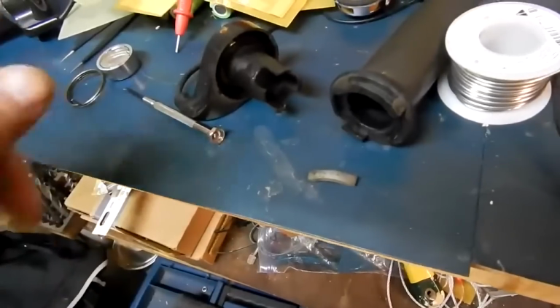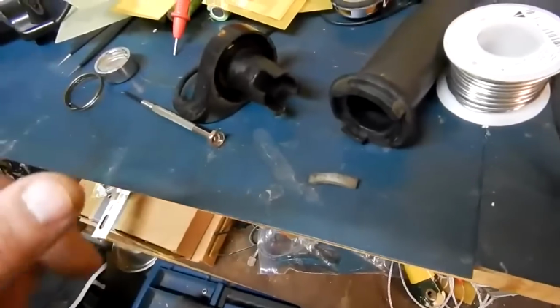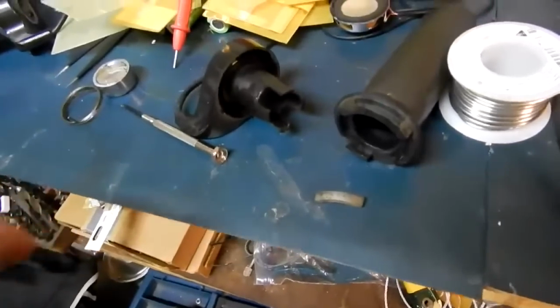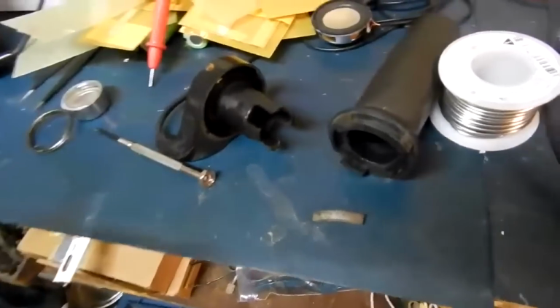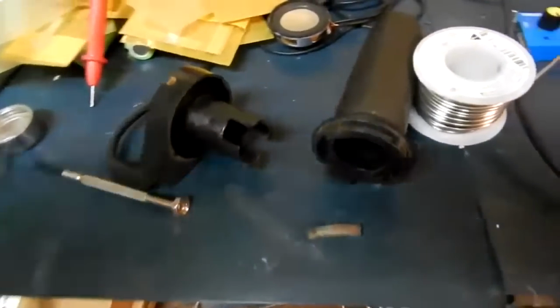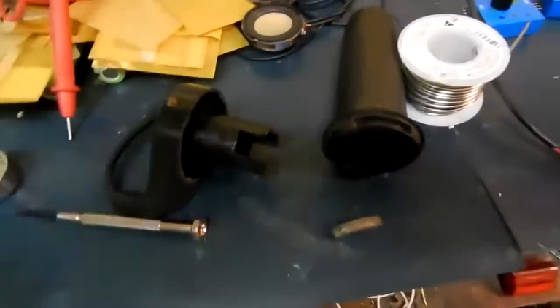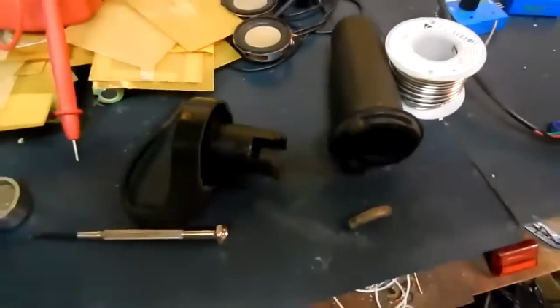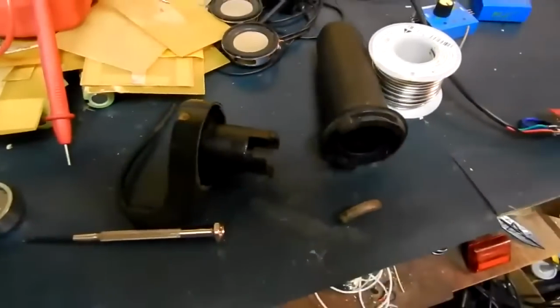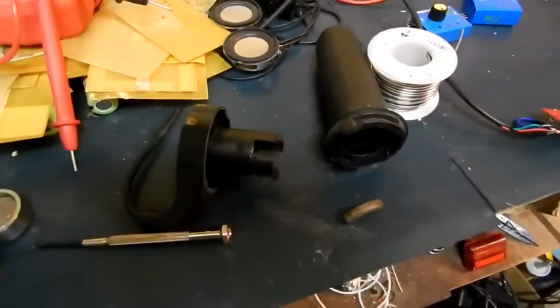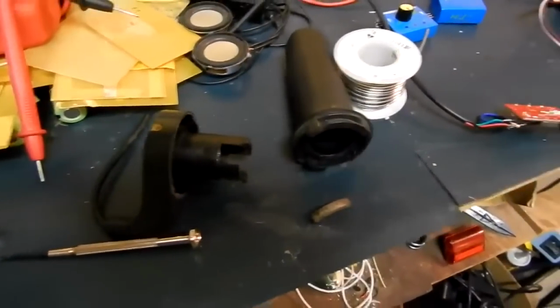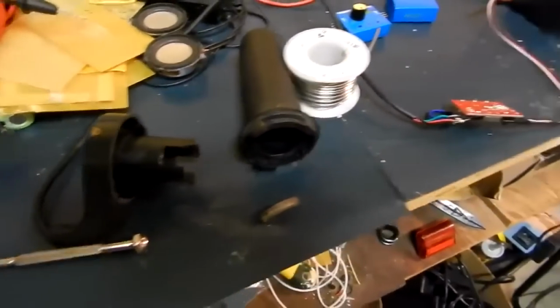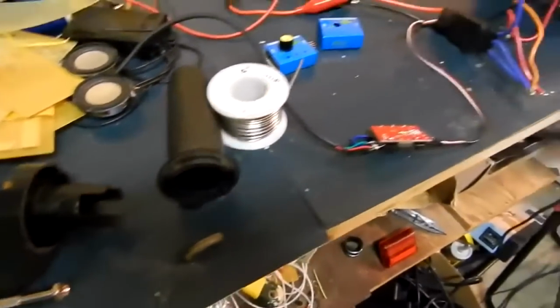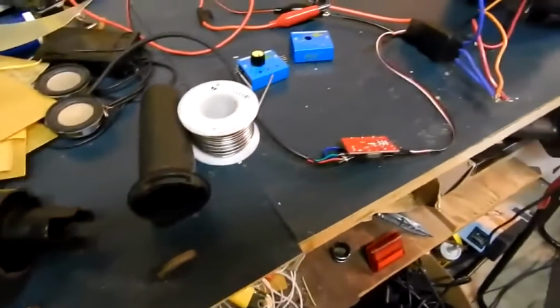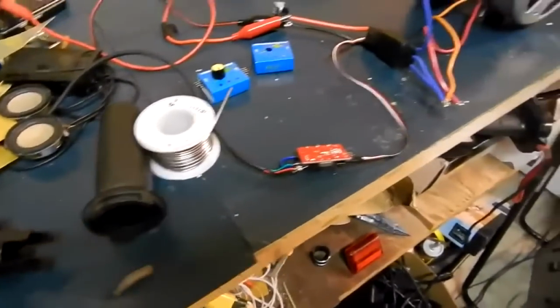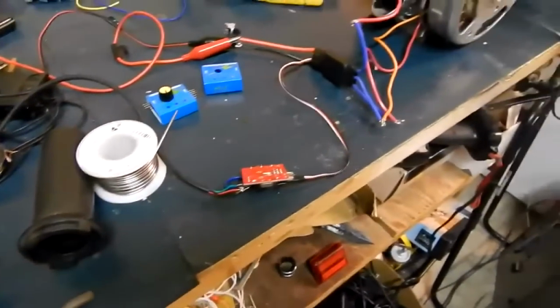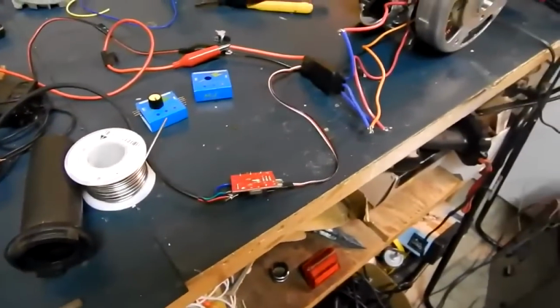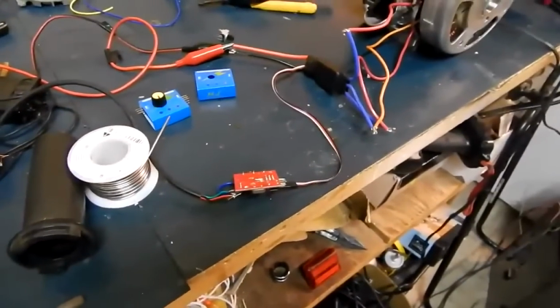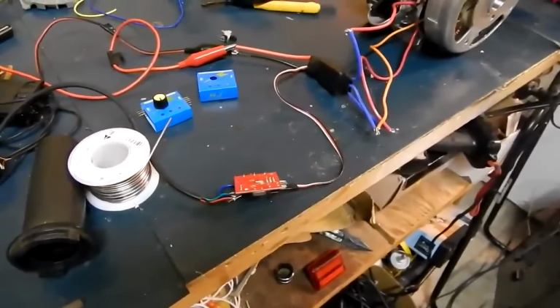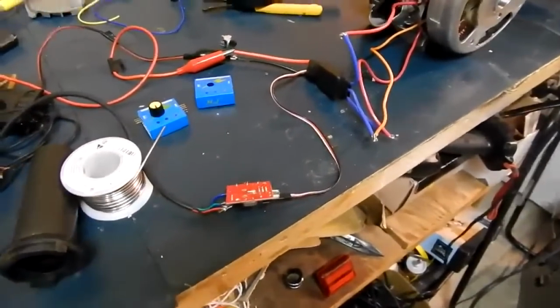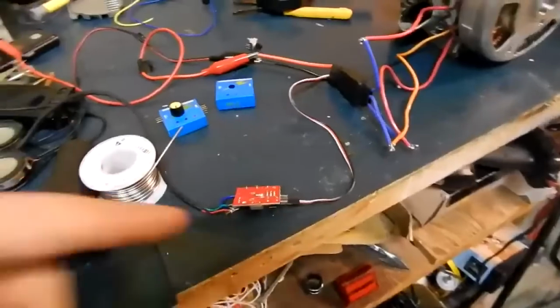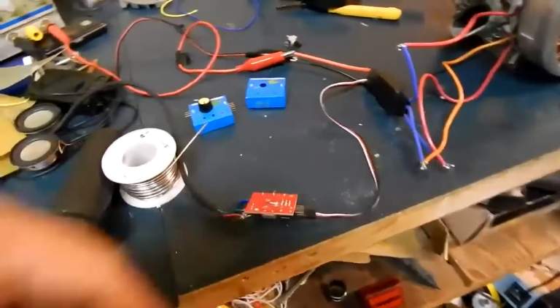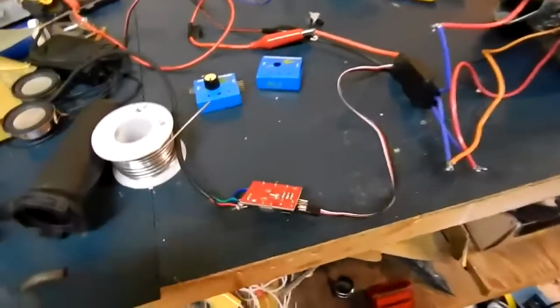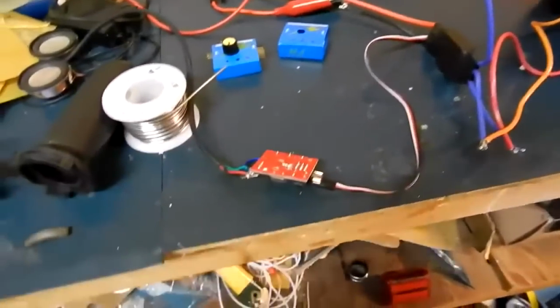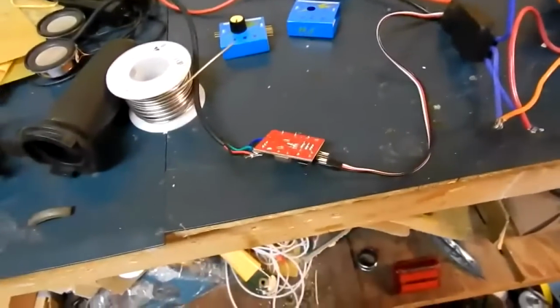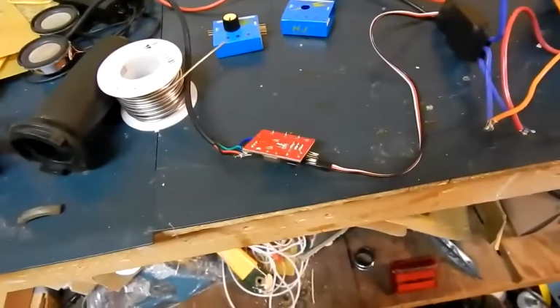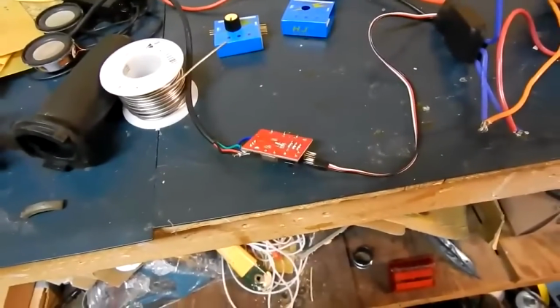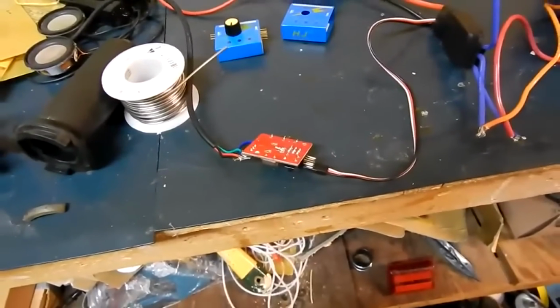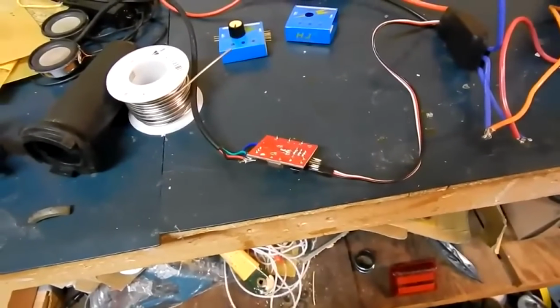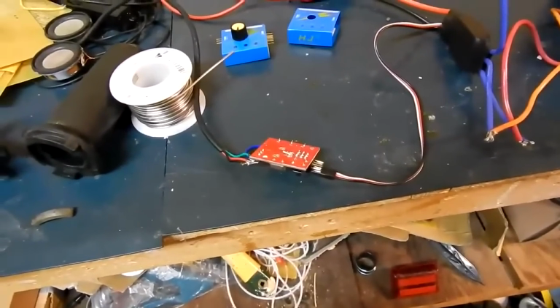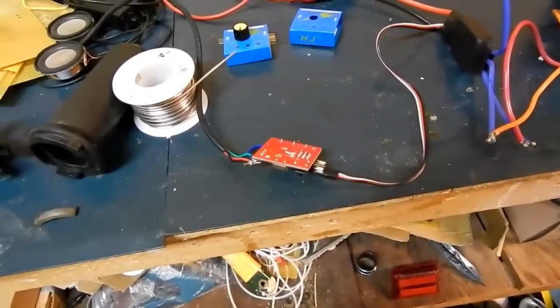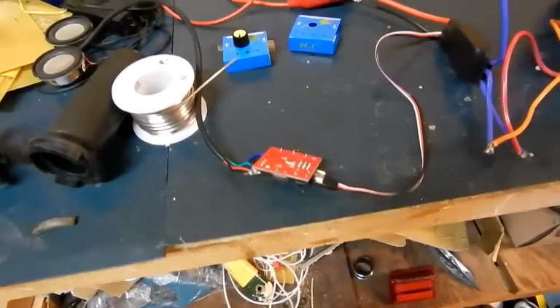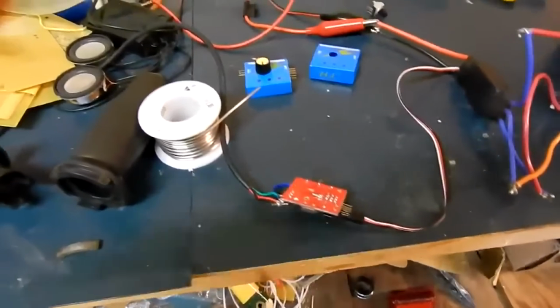So, I'm going to put it back together, and we've got a working throttle. We'll have to heat shrink that, and we'll go from there.